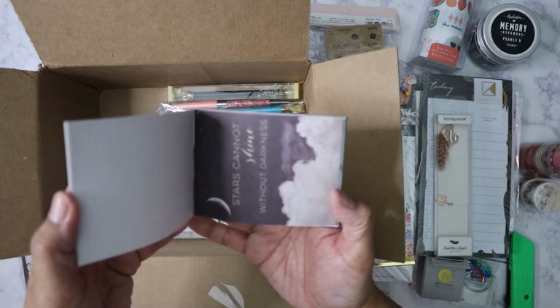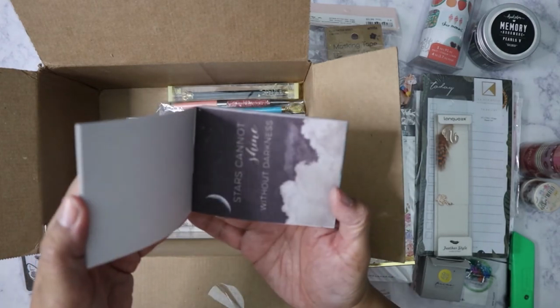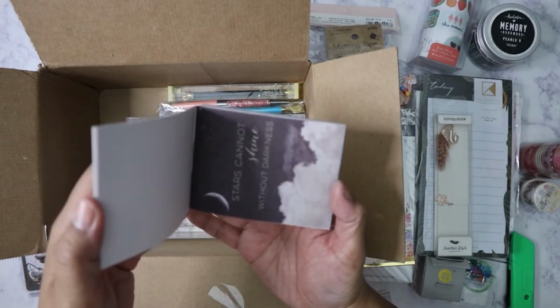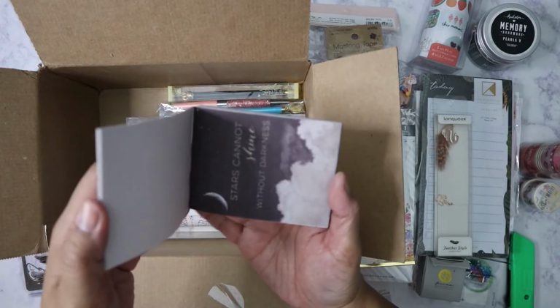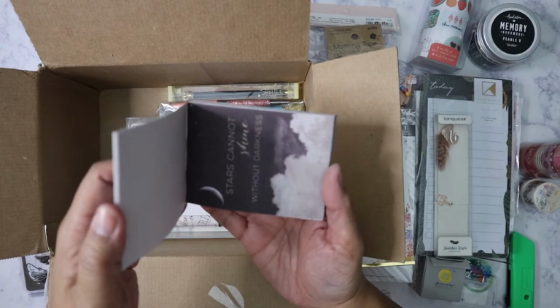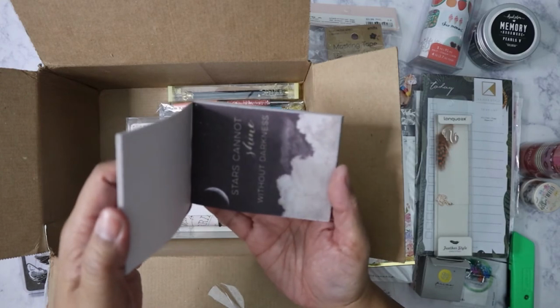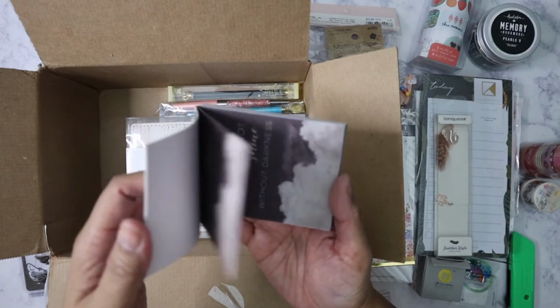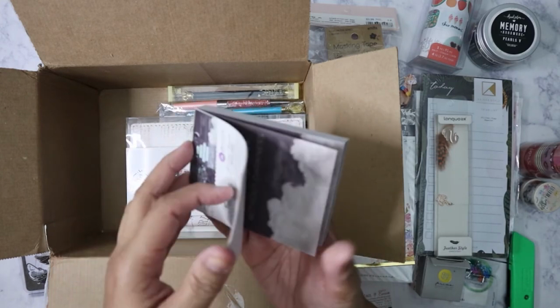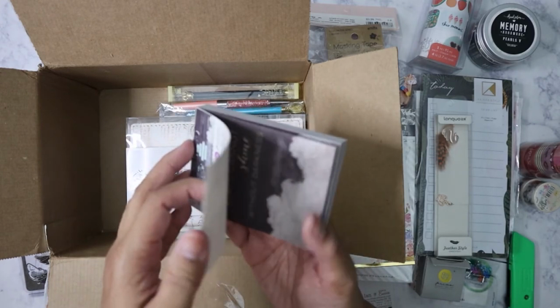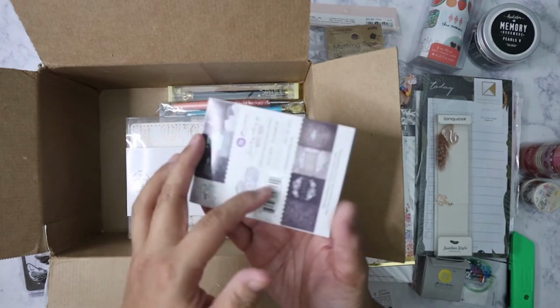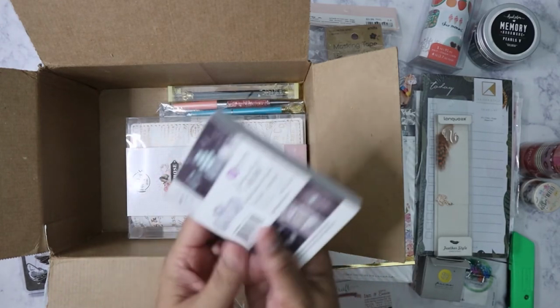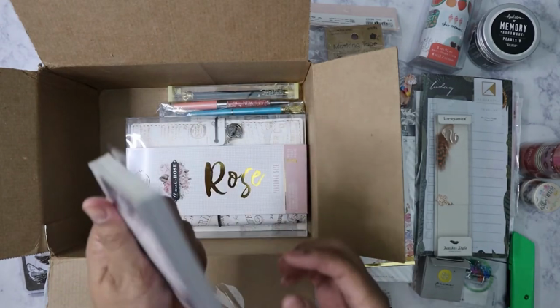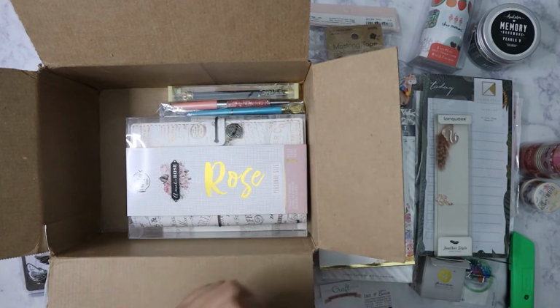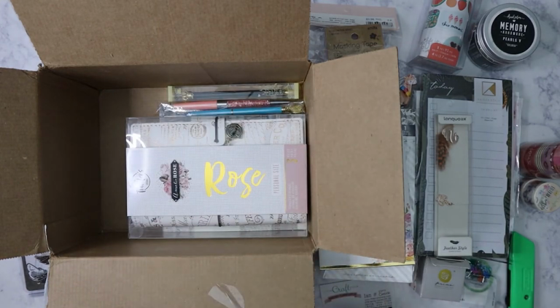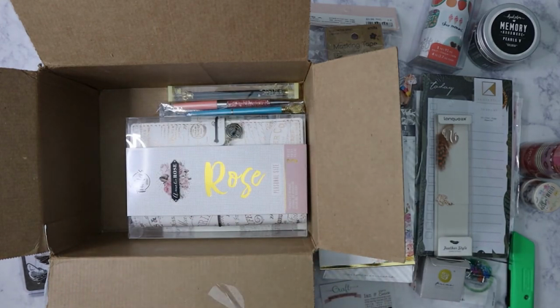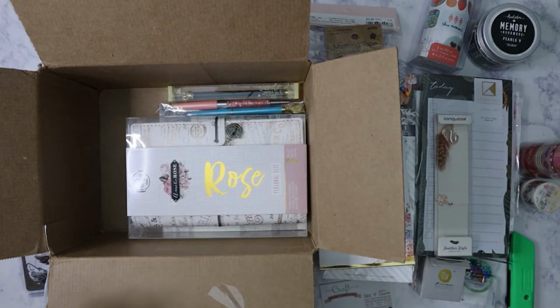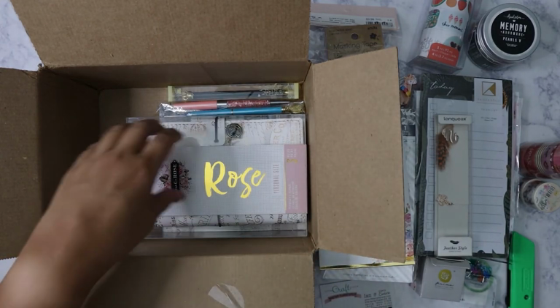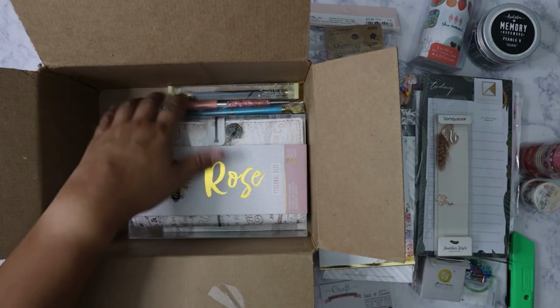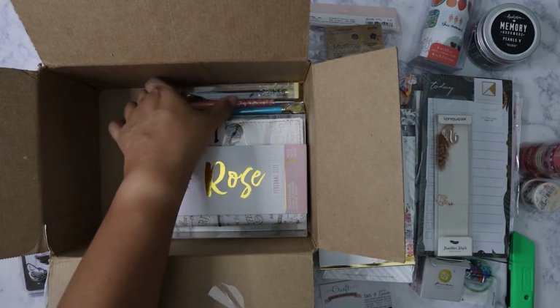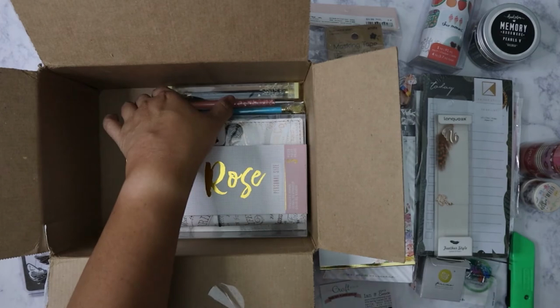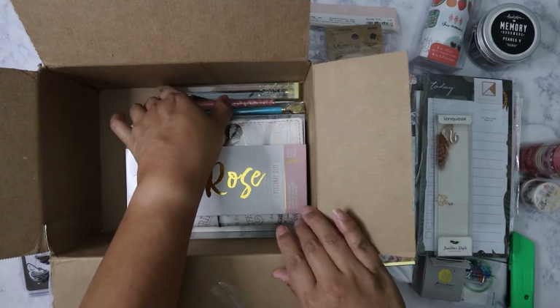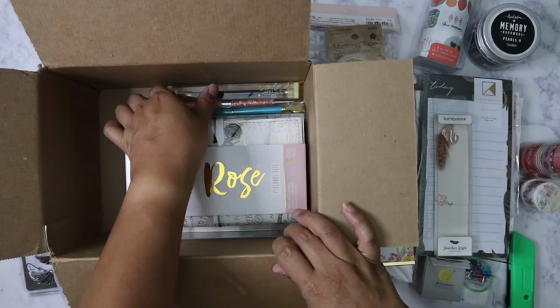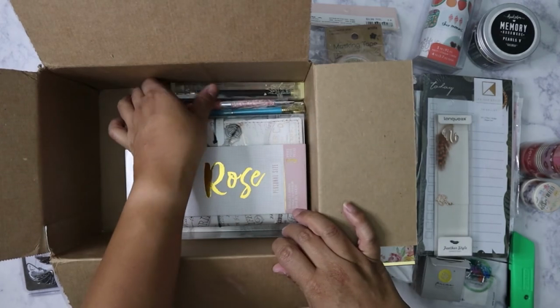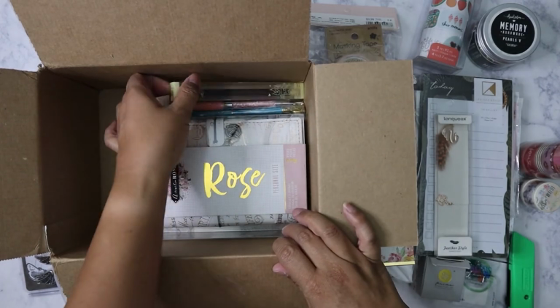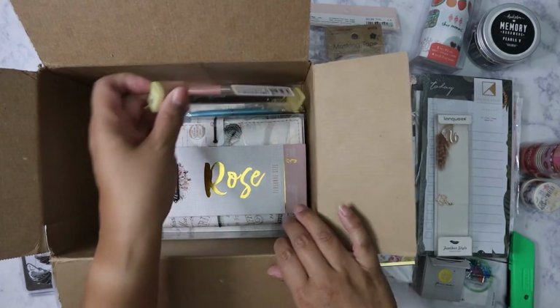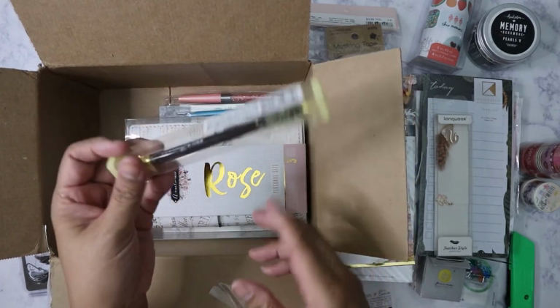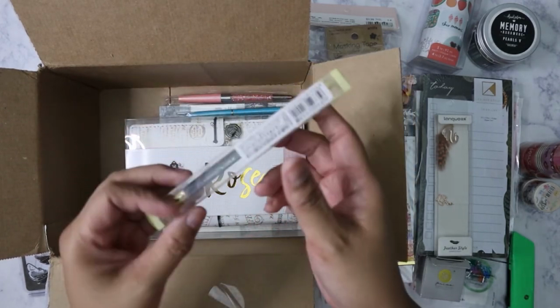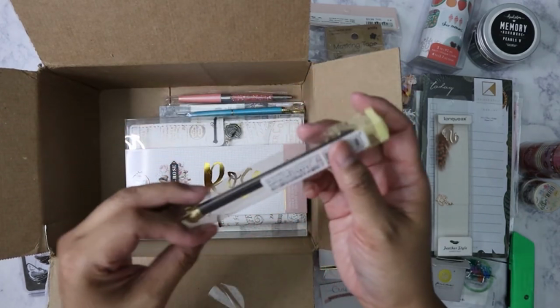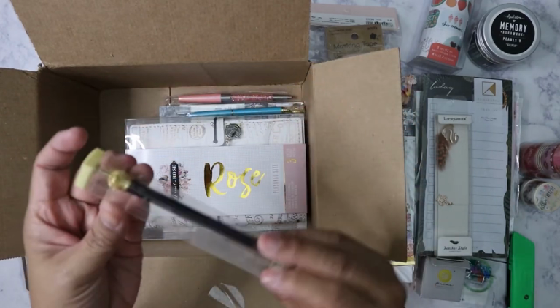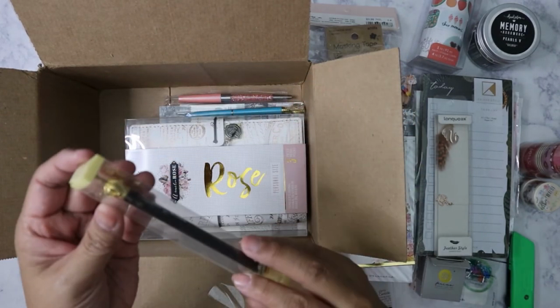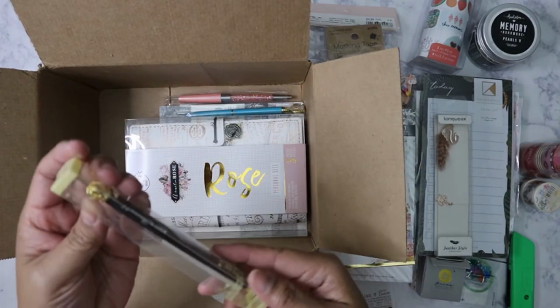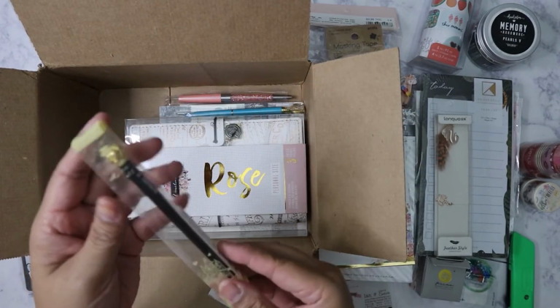One of the cards reads 'Stars cannot shine without darkness.' Okay — saving the big item for last, so let's see what else is here.